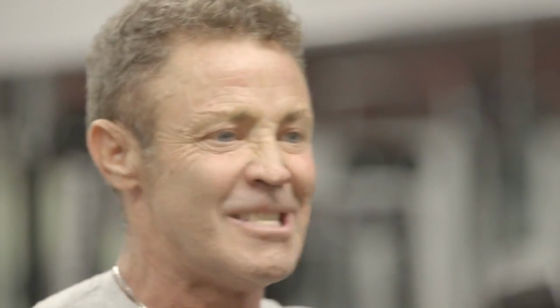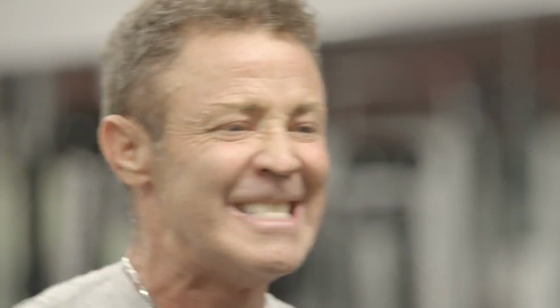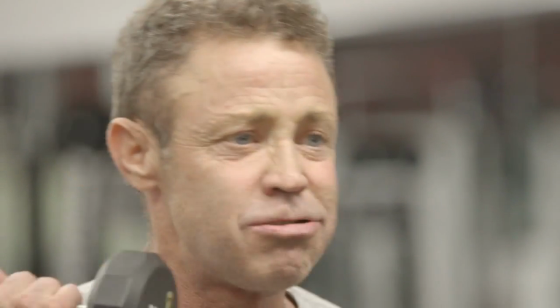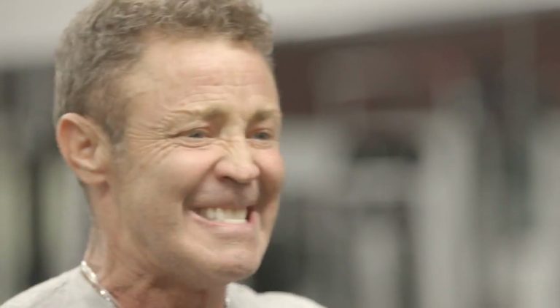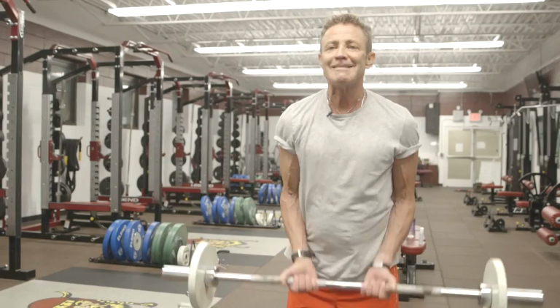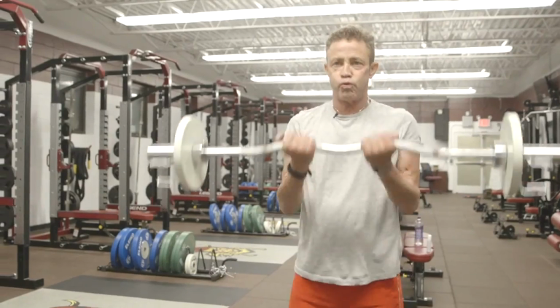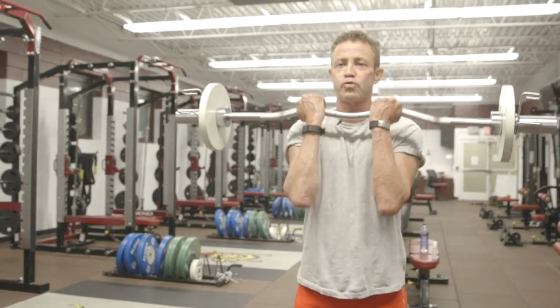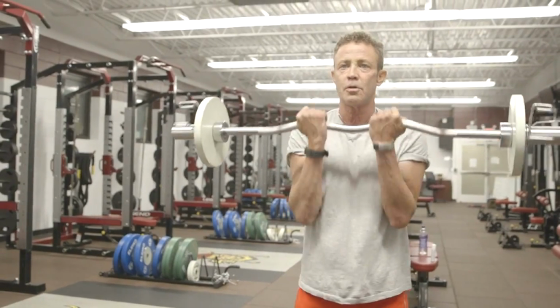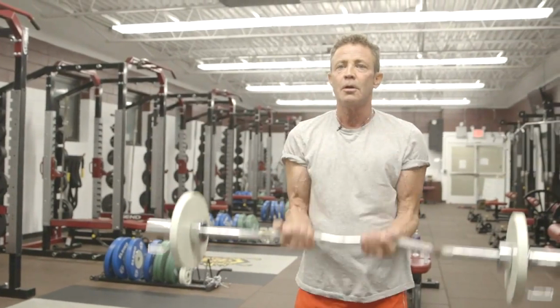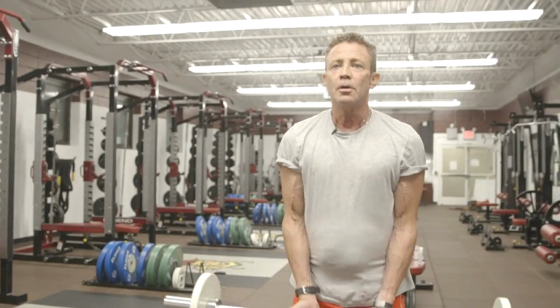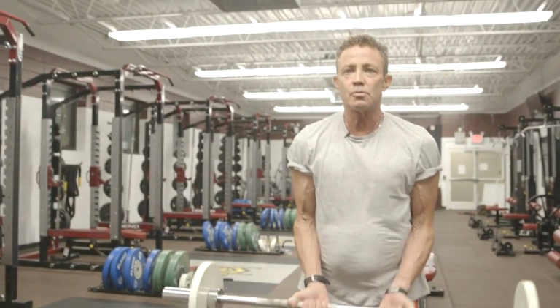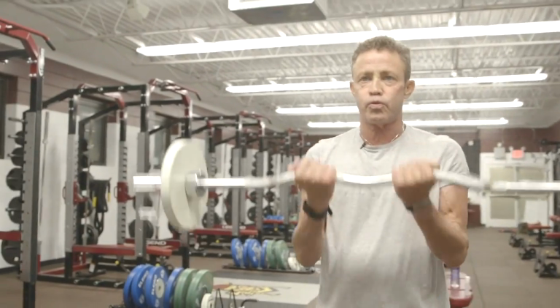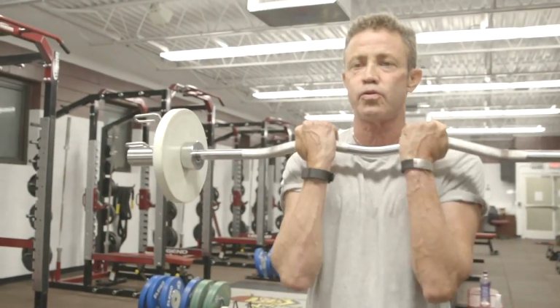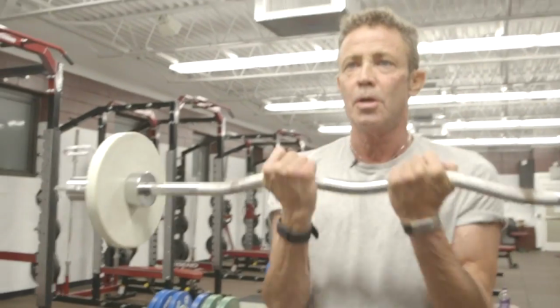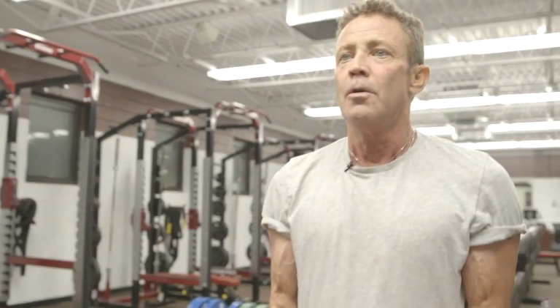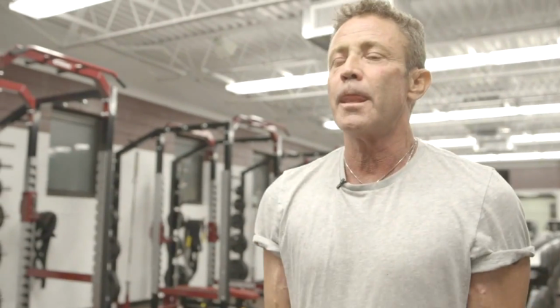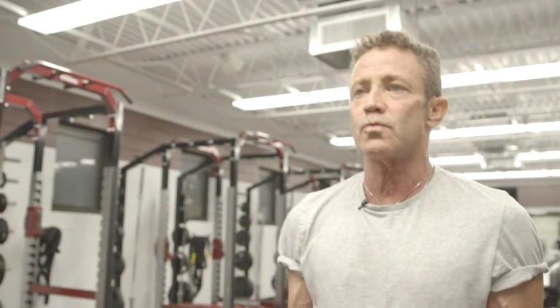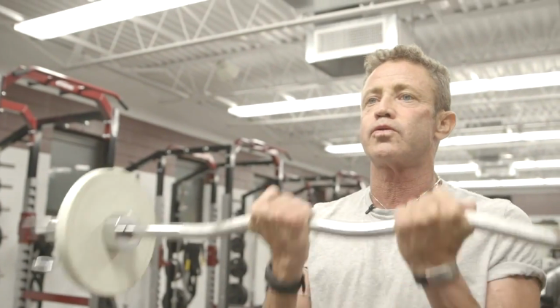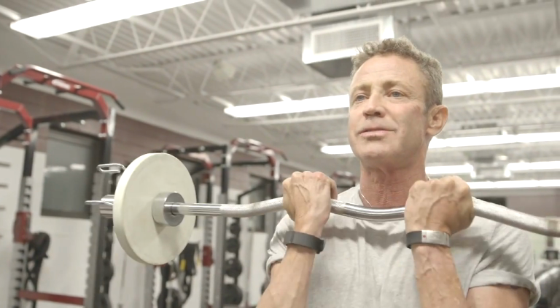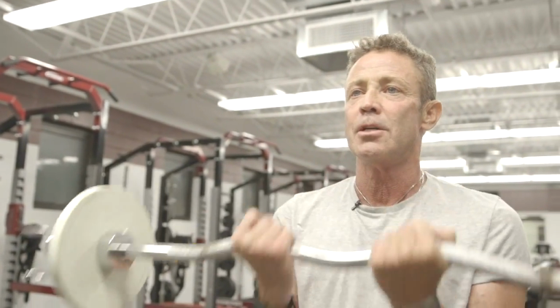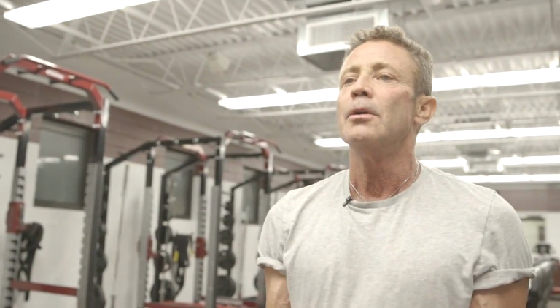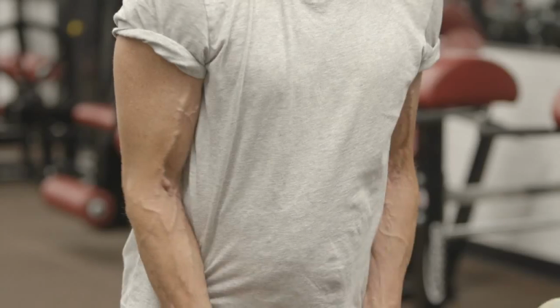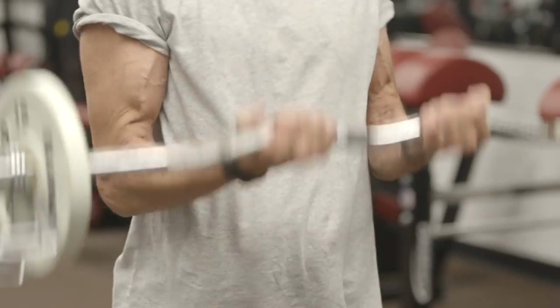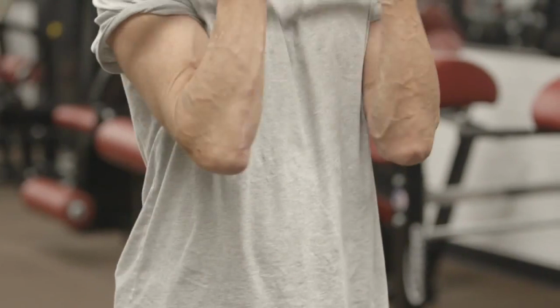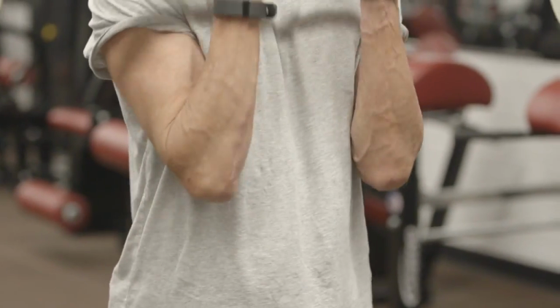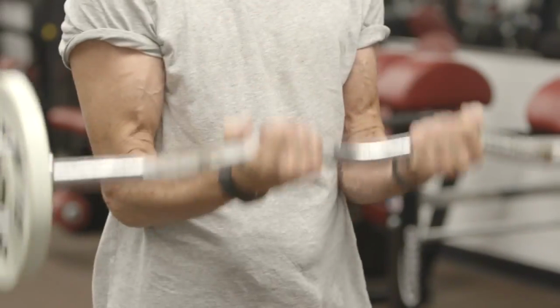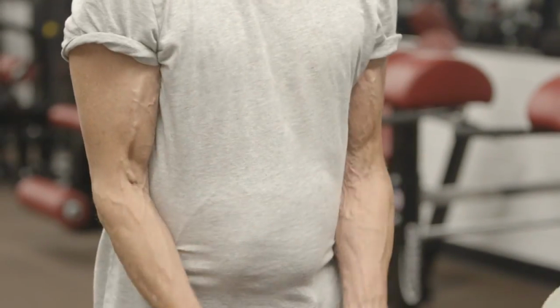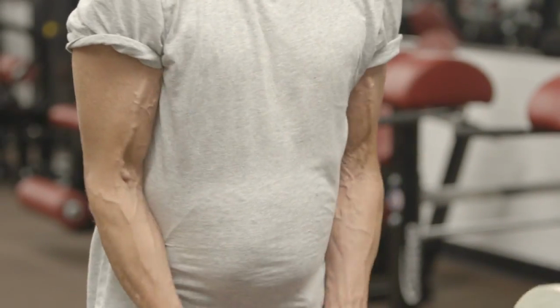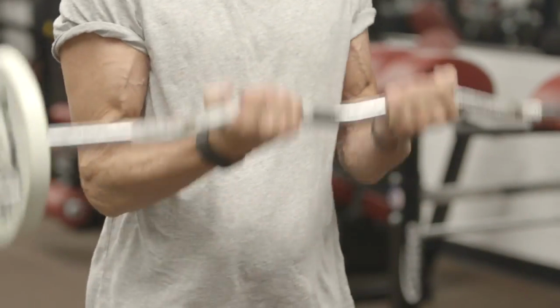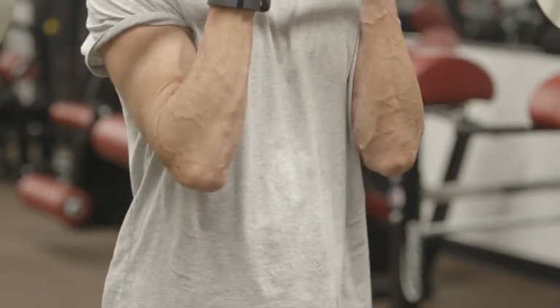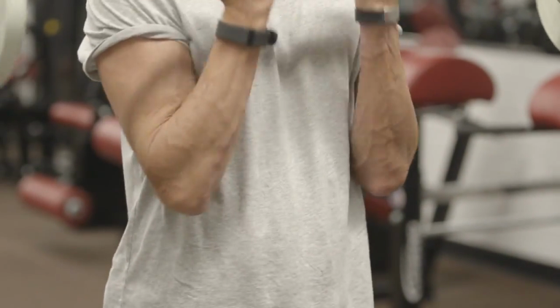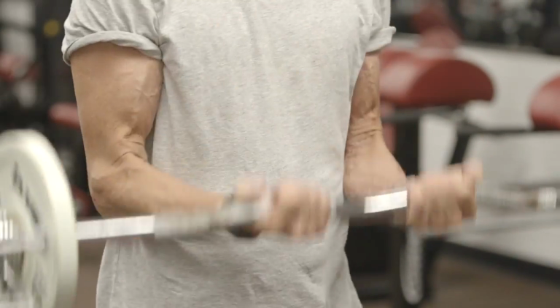From dumbbells I like to go to the barbell and do preacher curls. With this exercise you isolate the move a lot more and you can use a little heavier weight, but again what's important is your form.